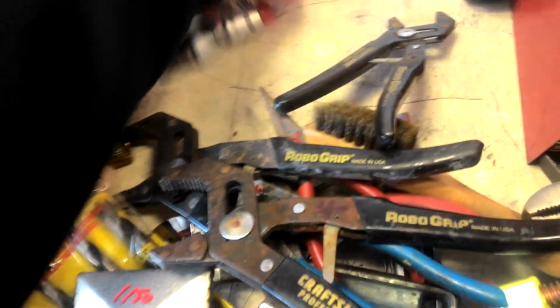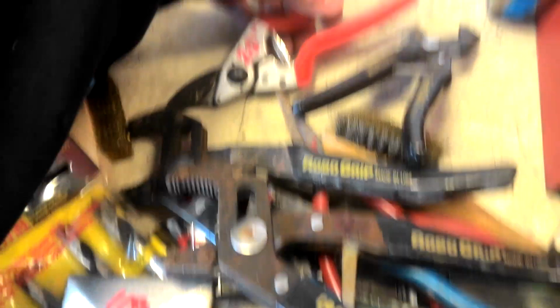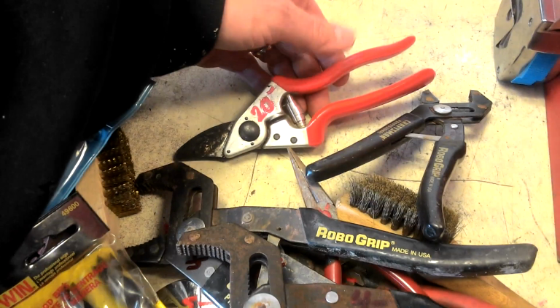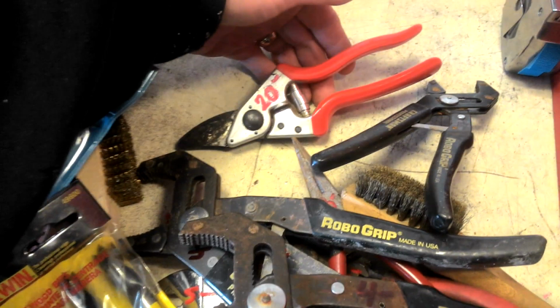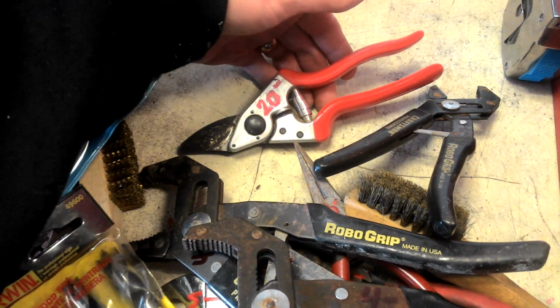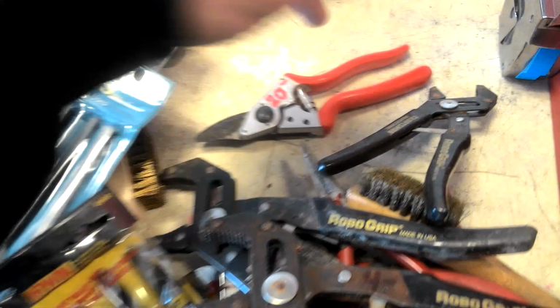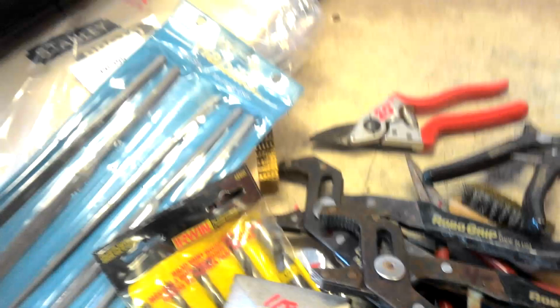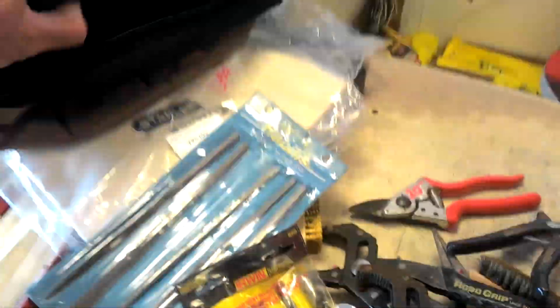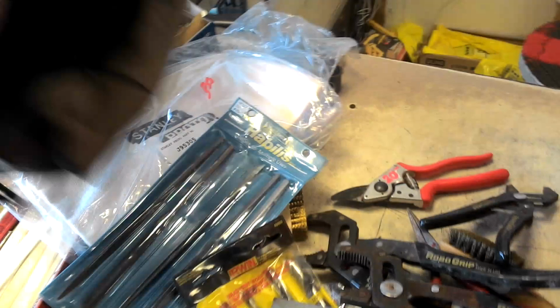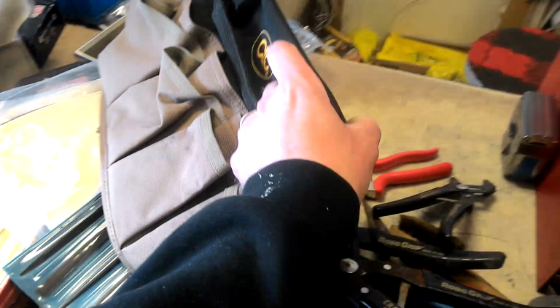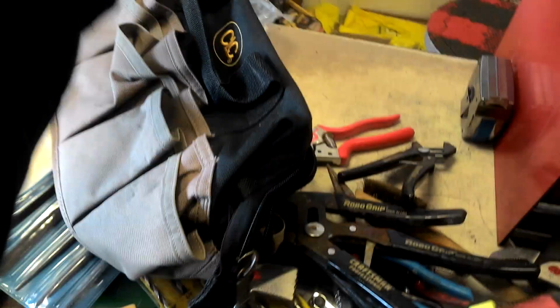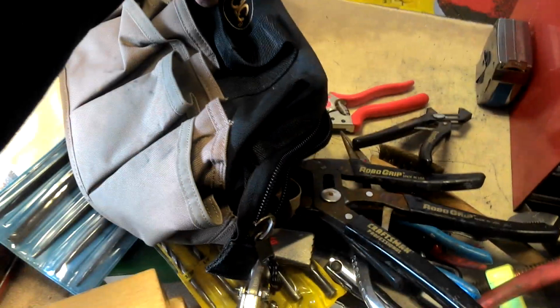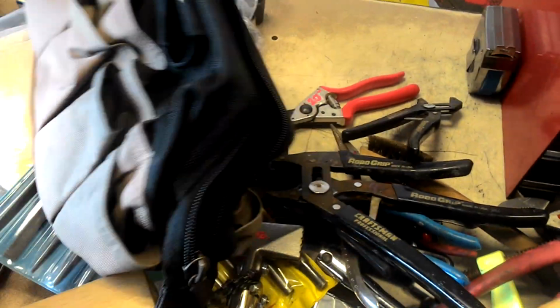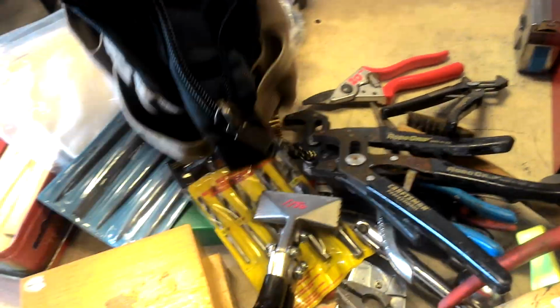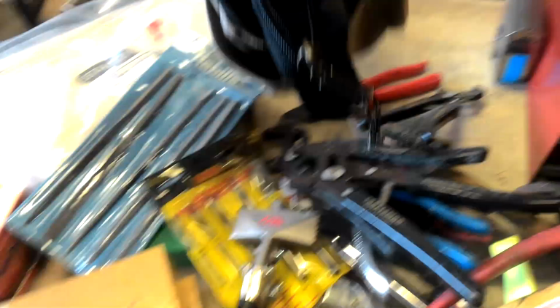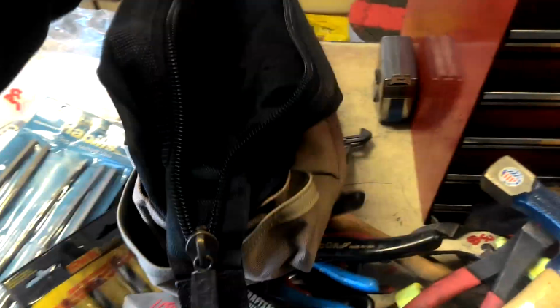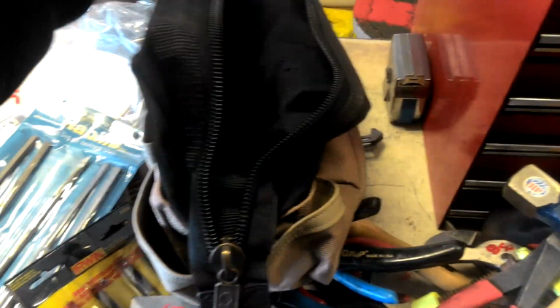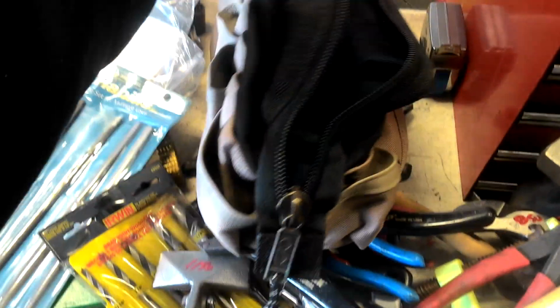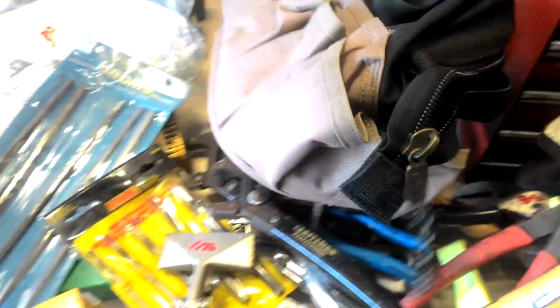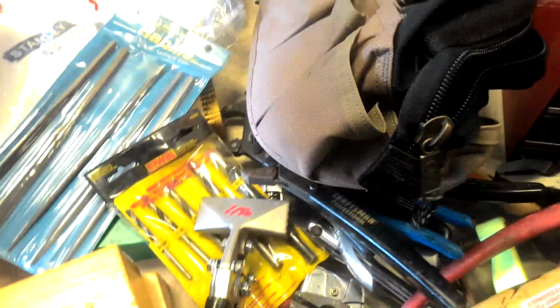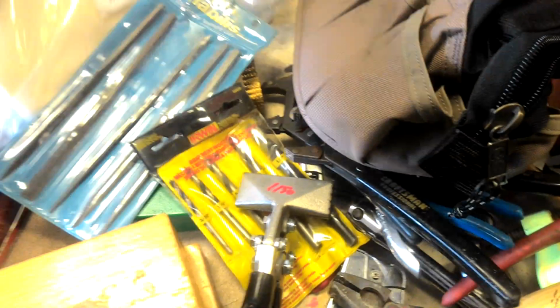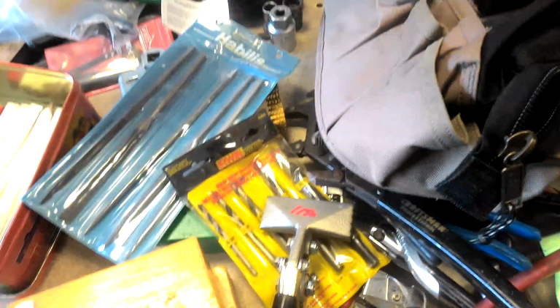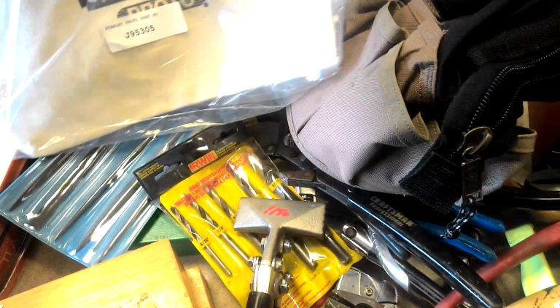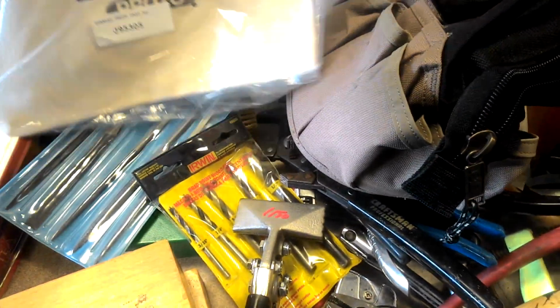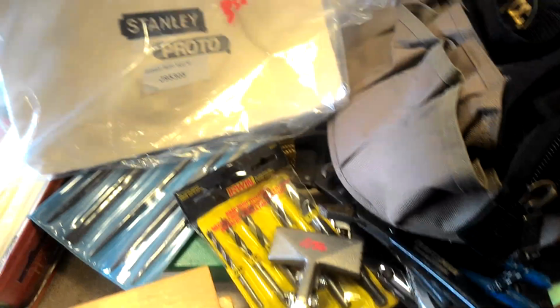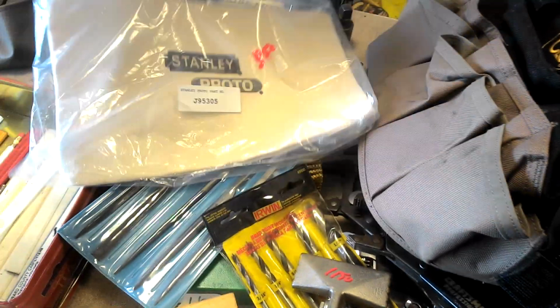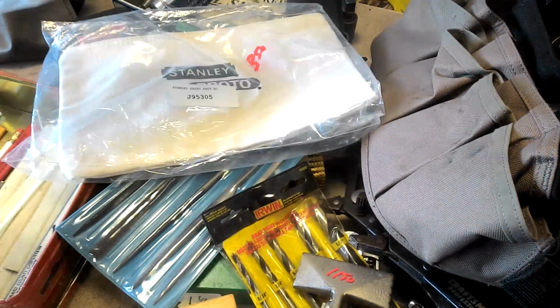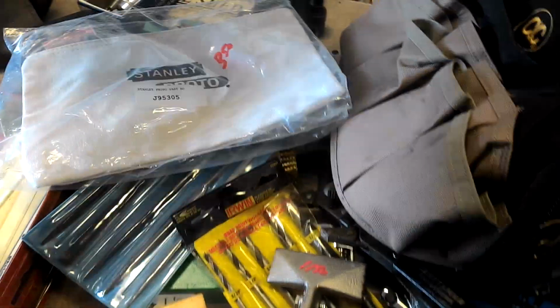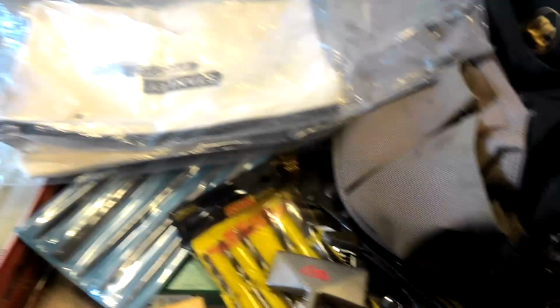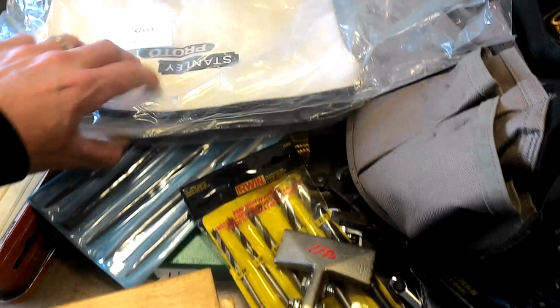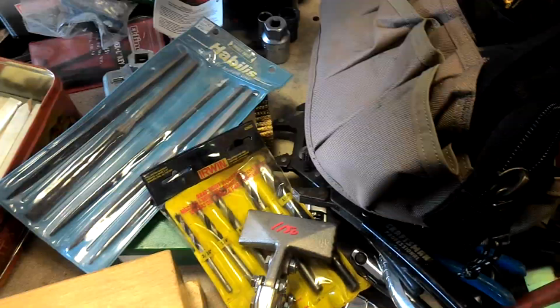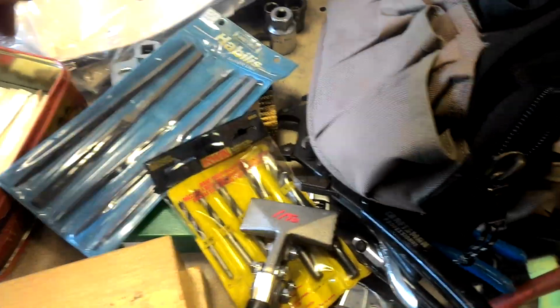$20.00 for the Falco pruners. CLC bag, $7.50 — never been used. A couple of little pouches, $3.50 — they're both Stanley Proto, brand new.